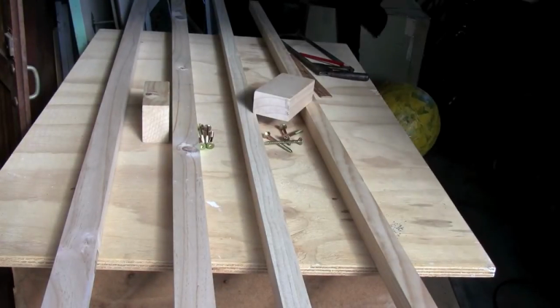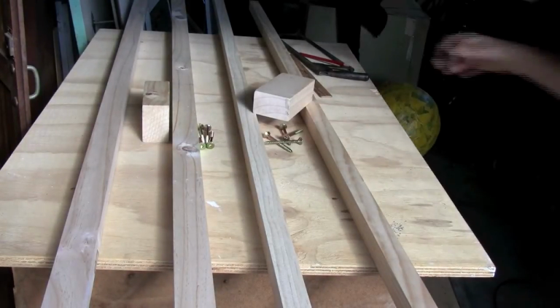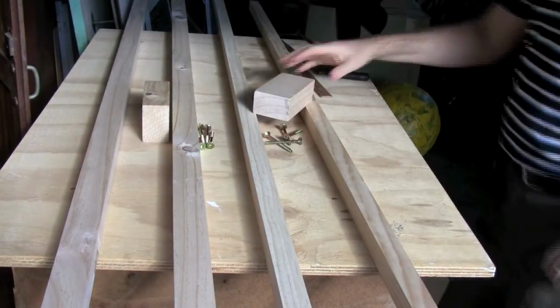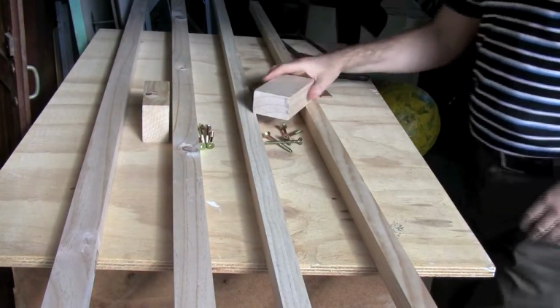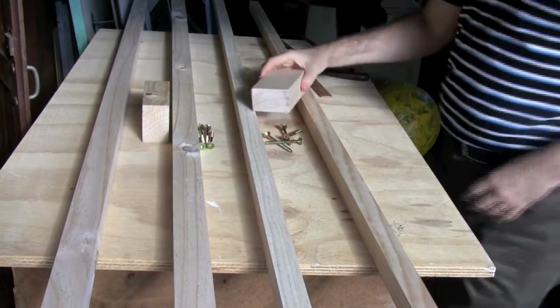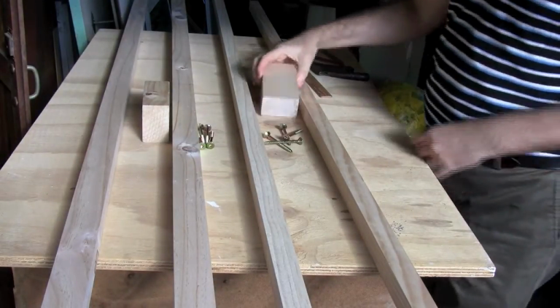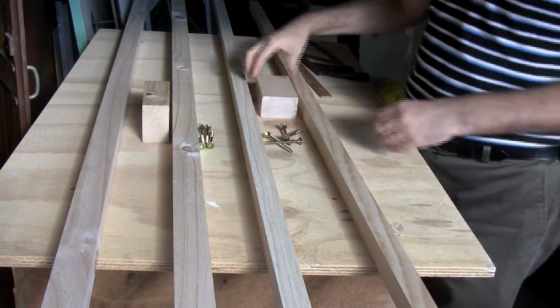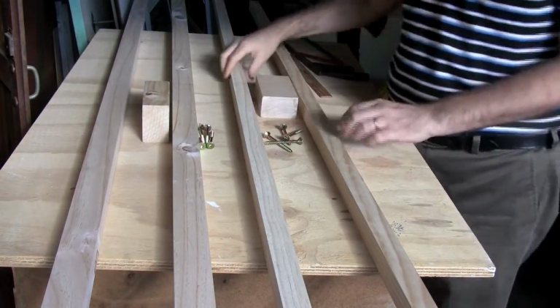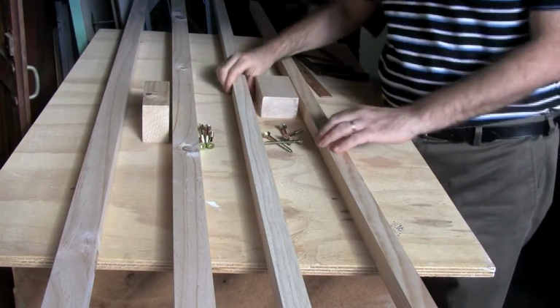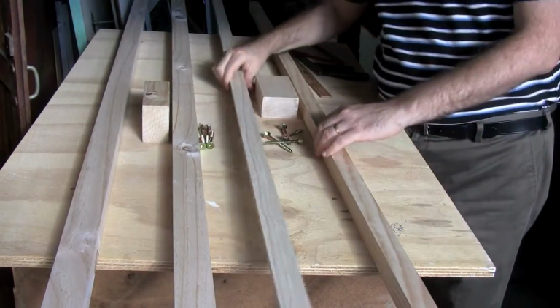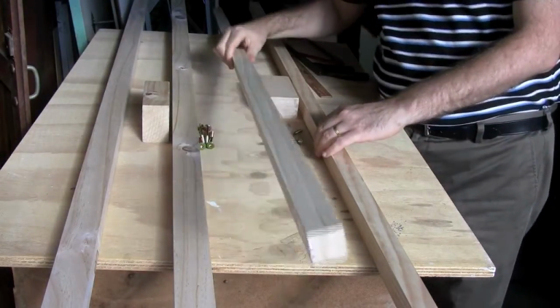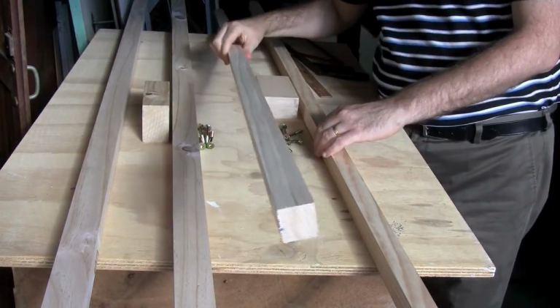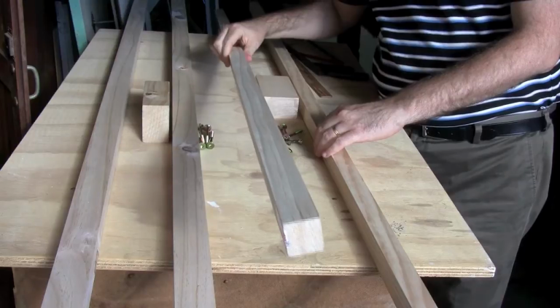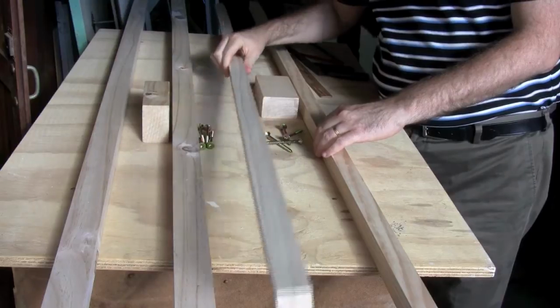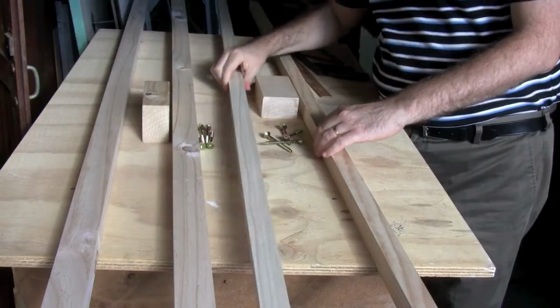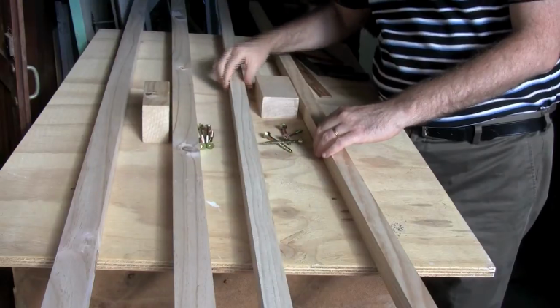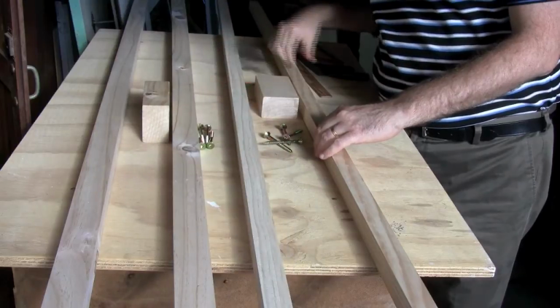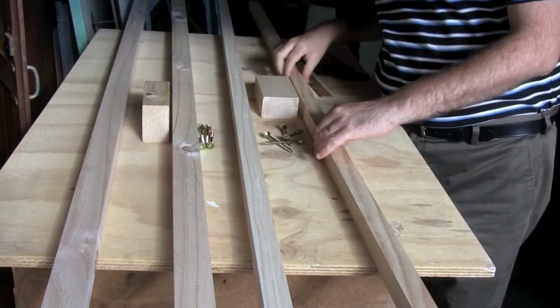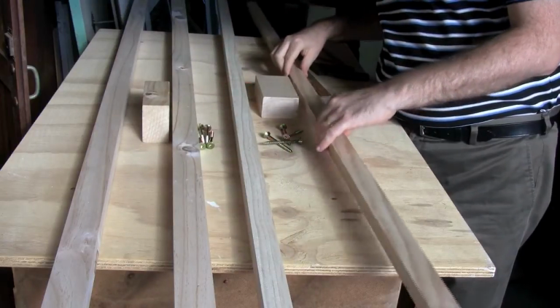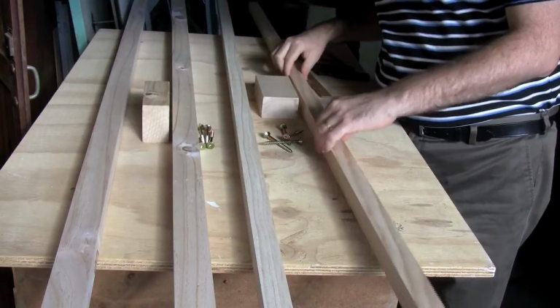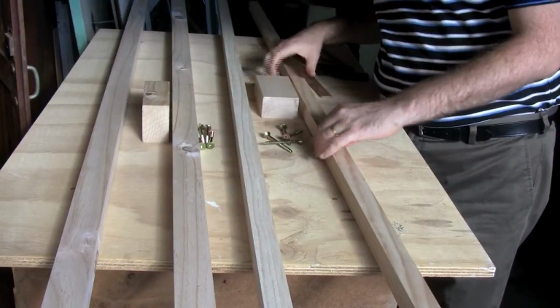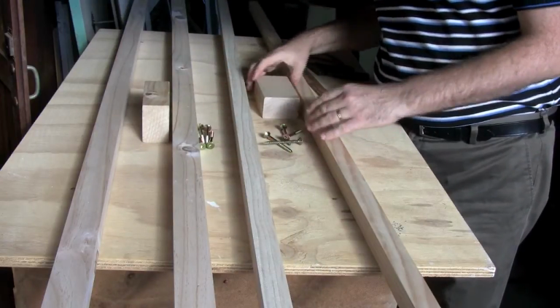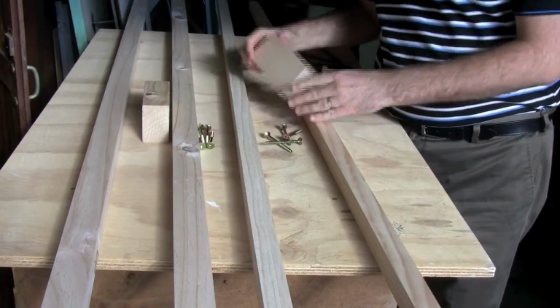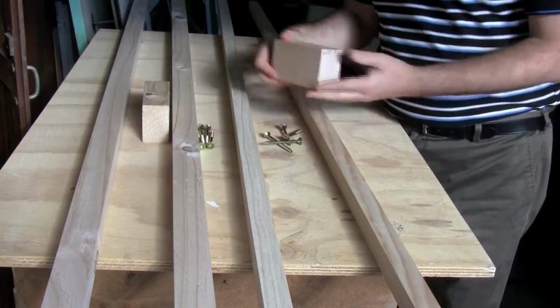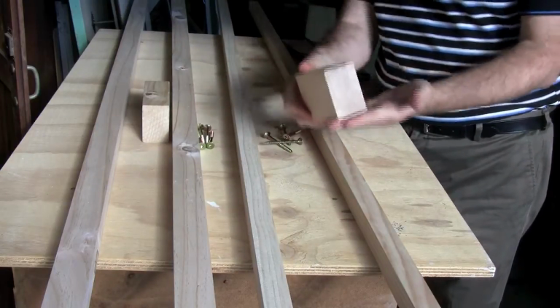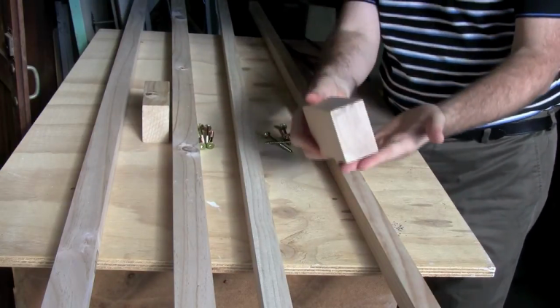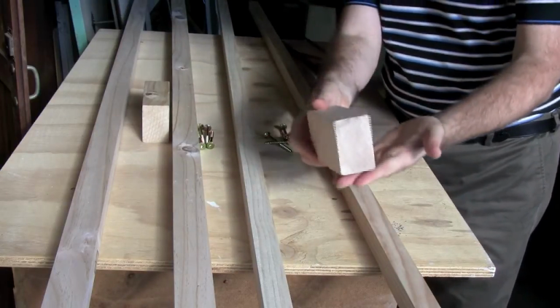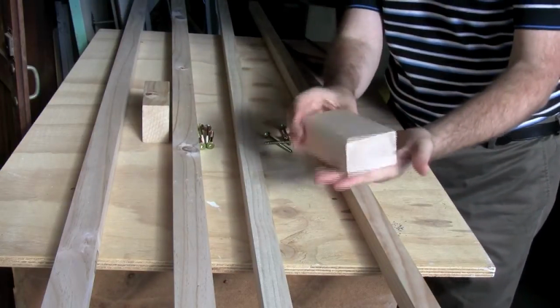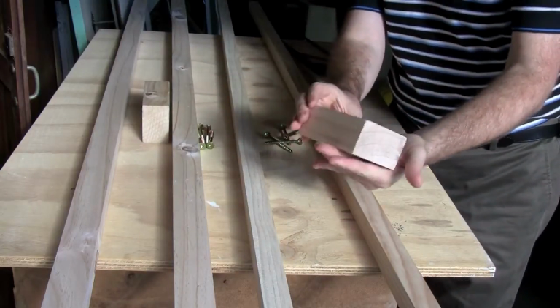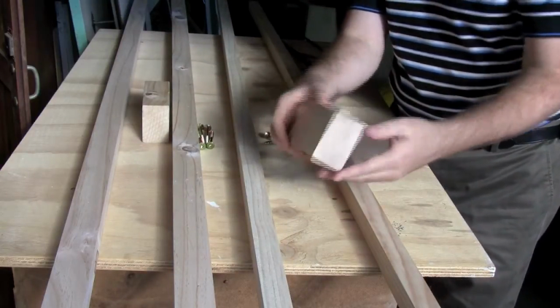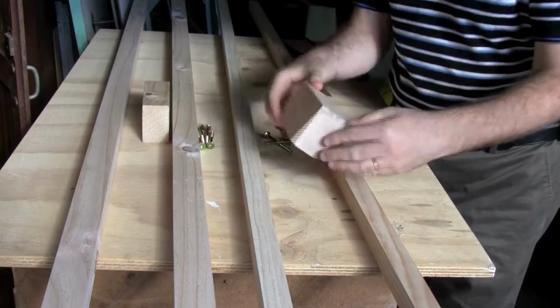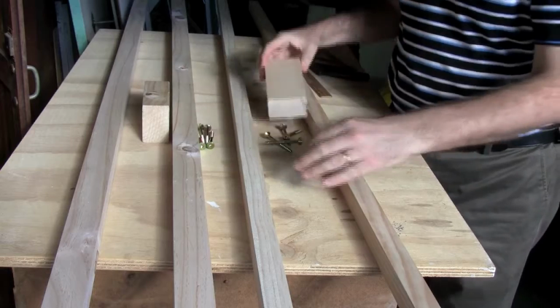I'd like to teach you how to make a pair of stilts. You need some long pieces of wood and some blocks to rest the feet on.